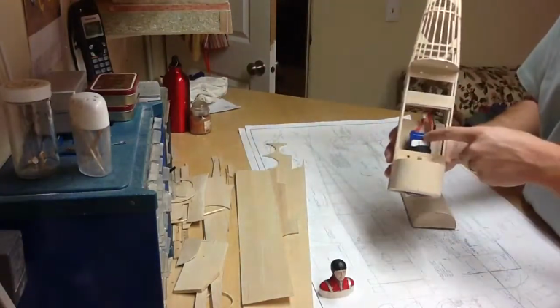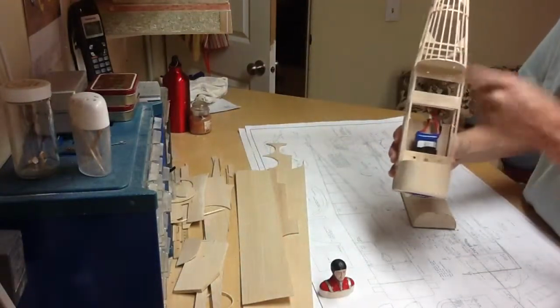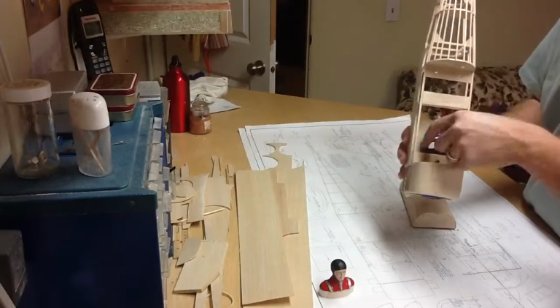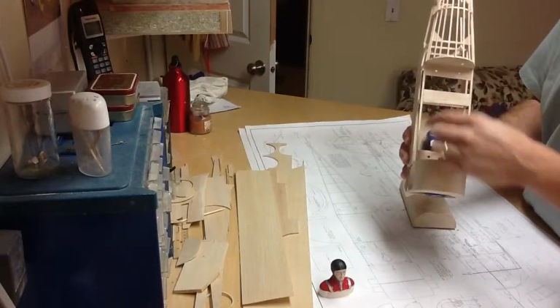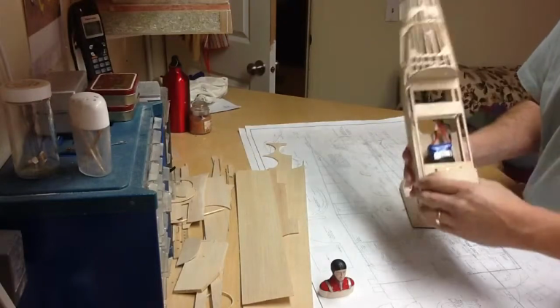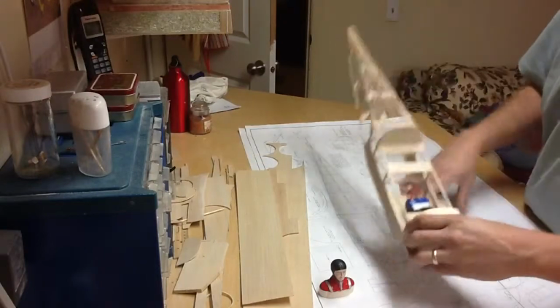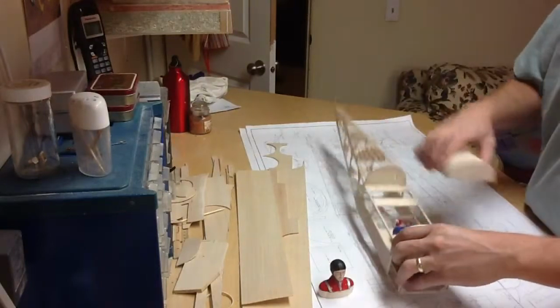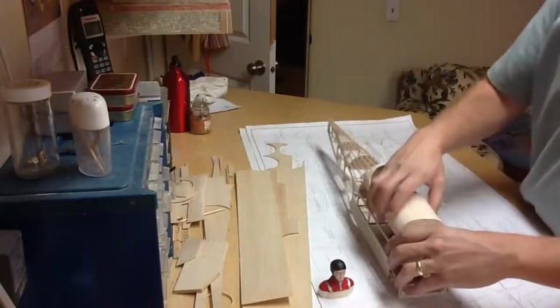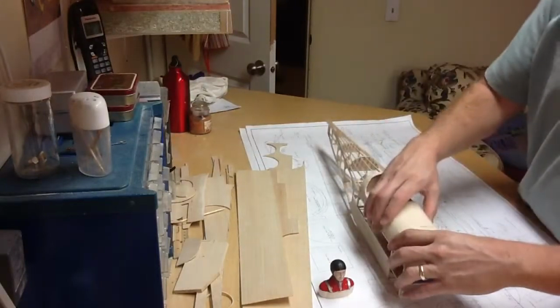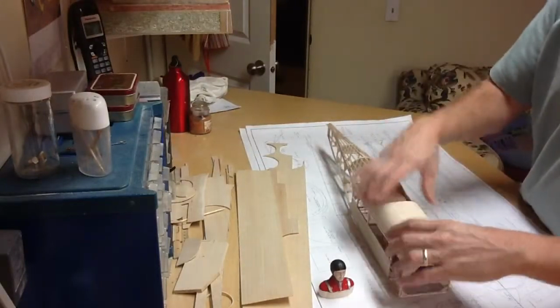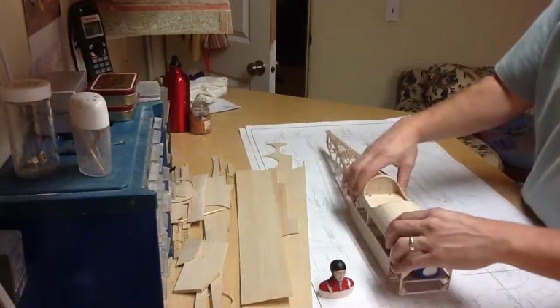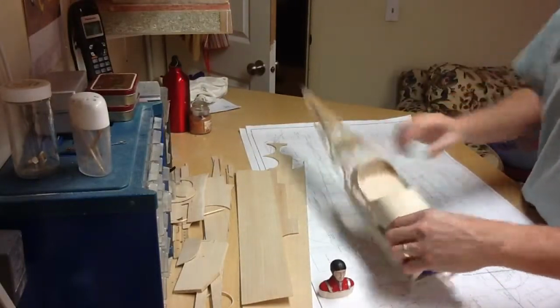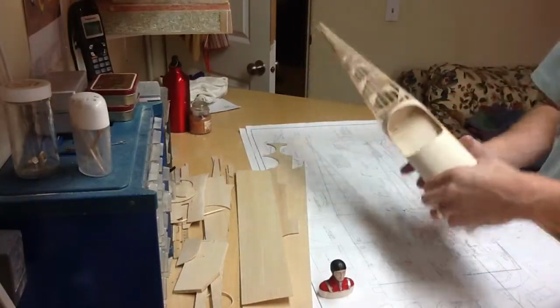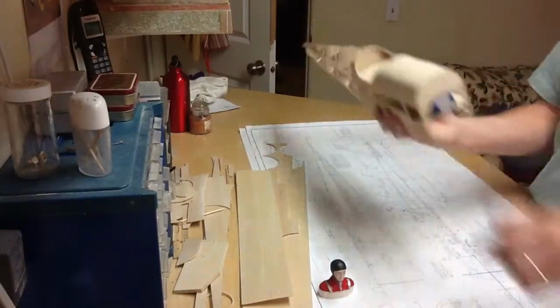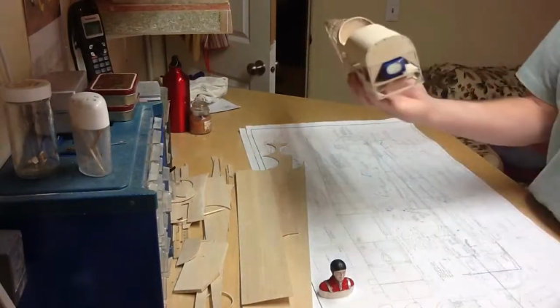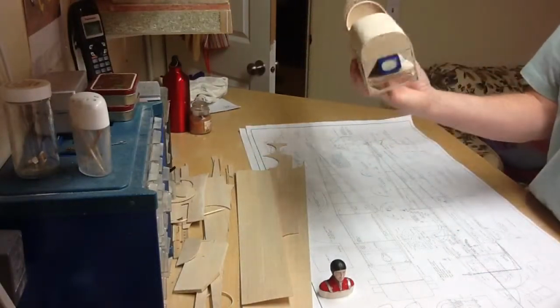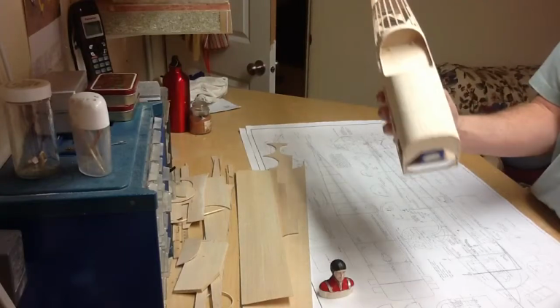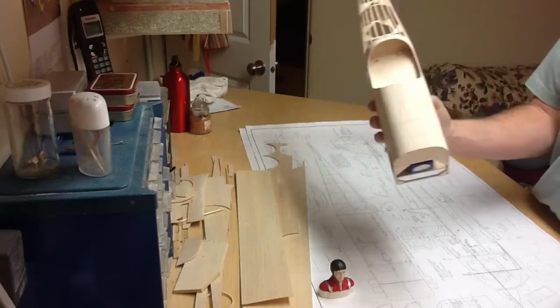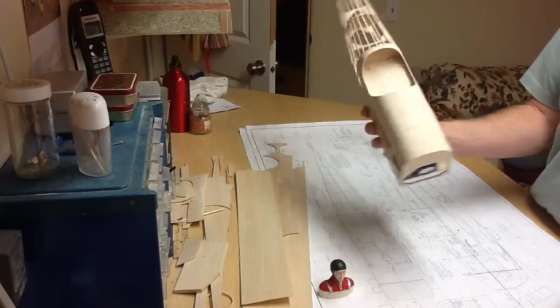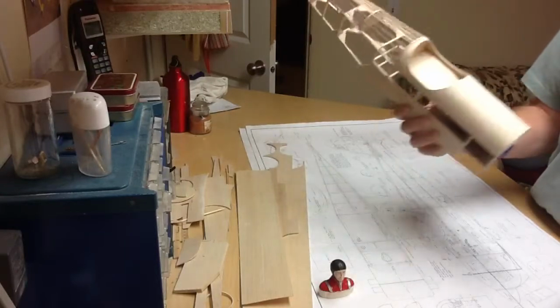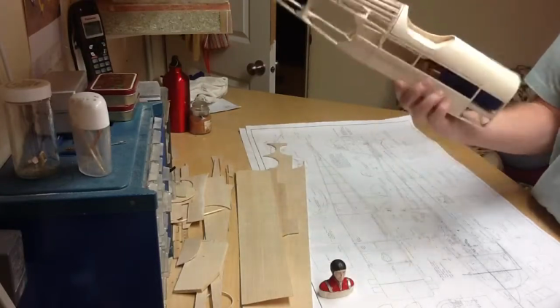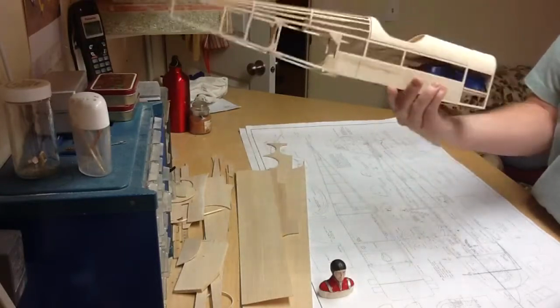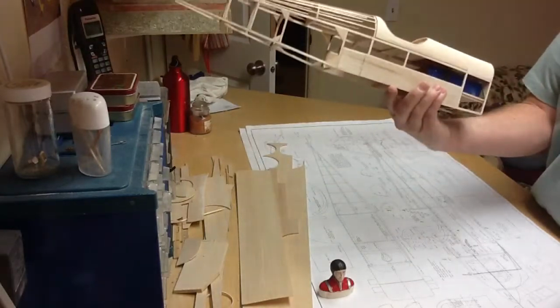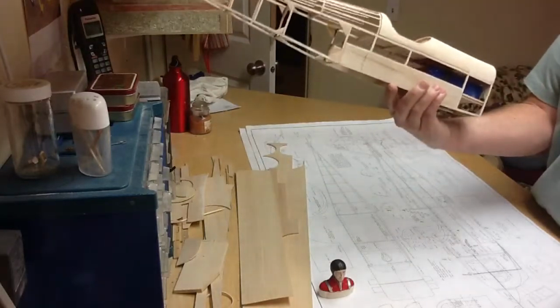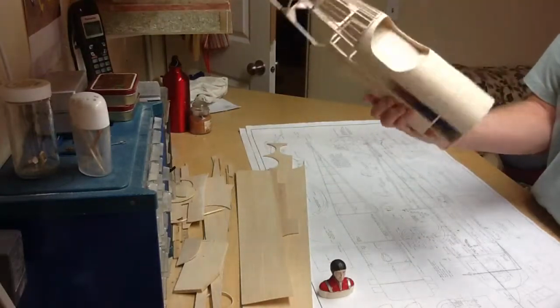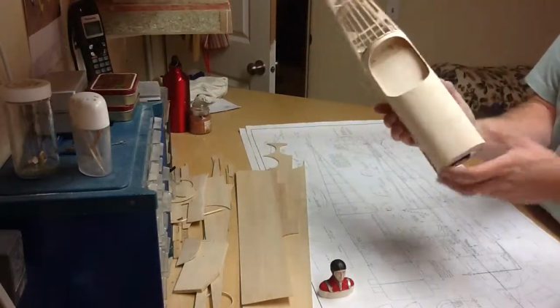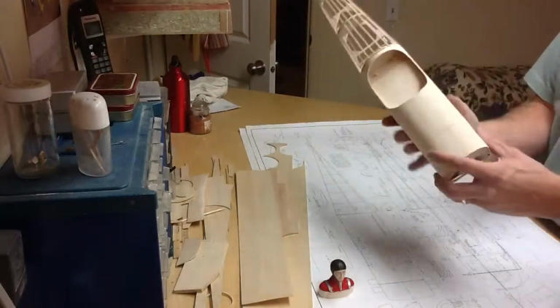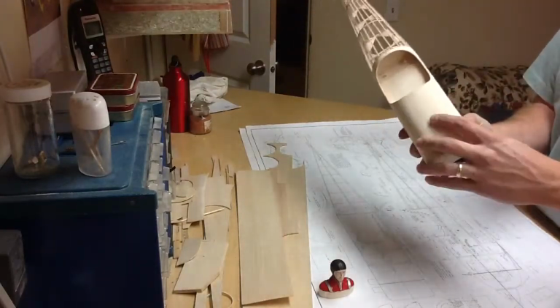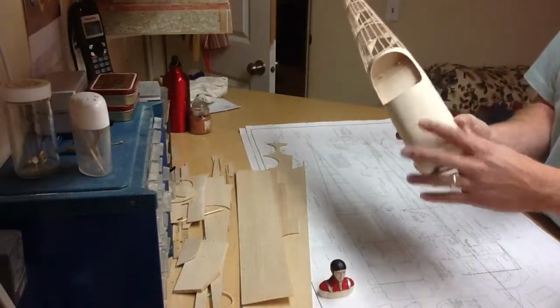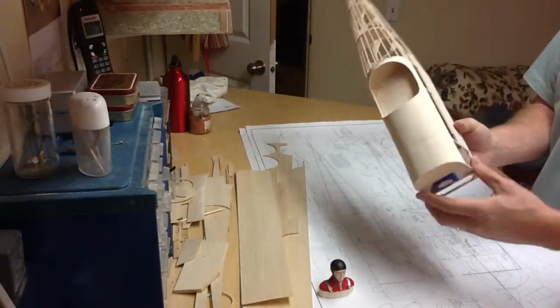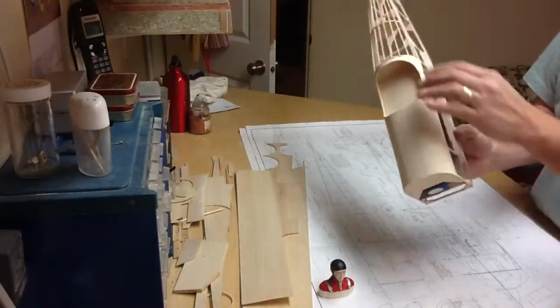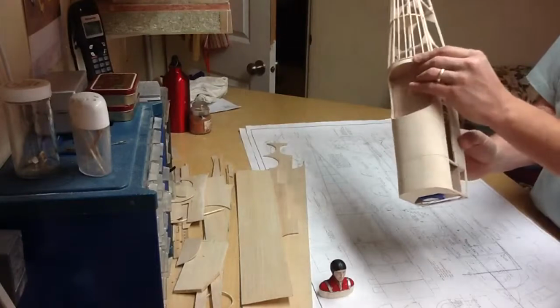Got the battery access here. Canopy. That's the canopy — part nine of the Space Walker build.